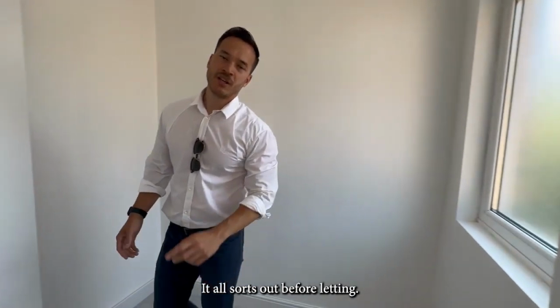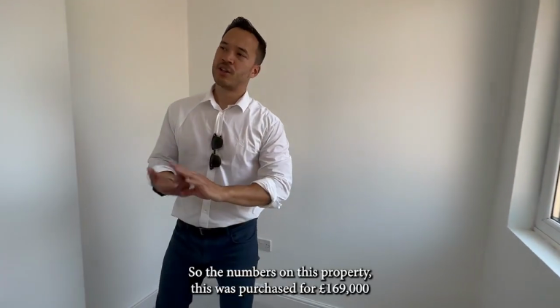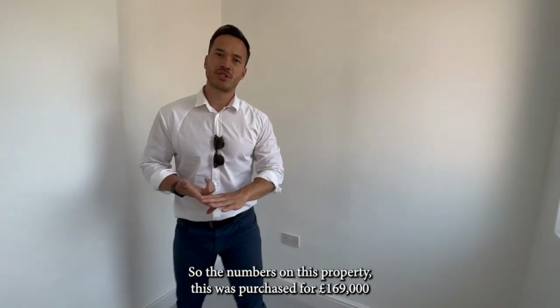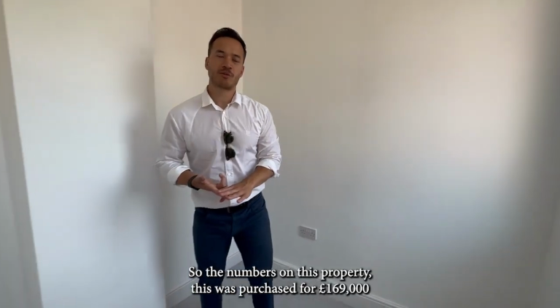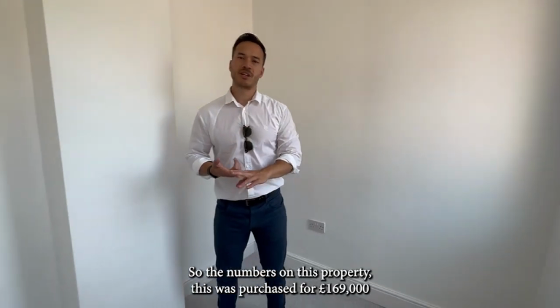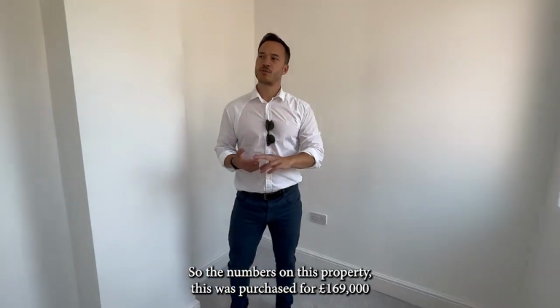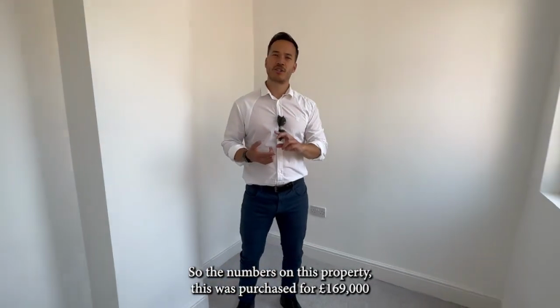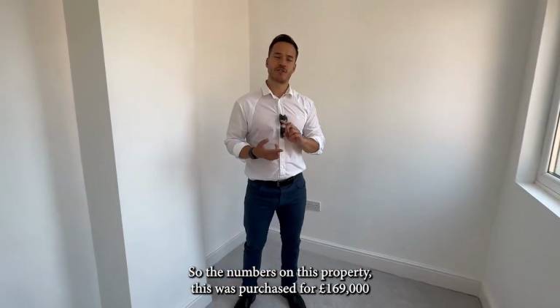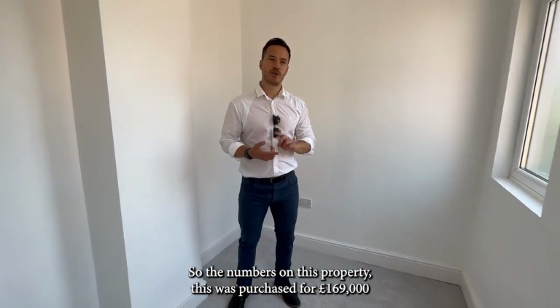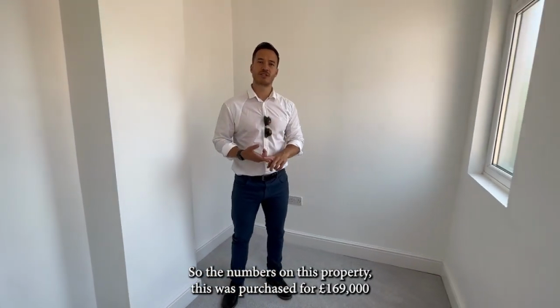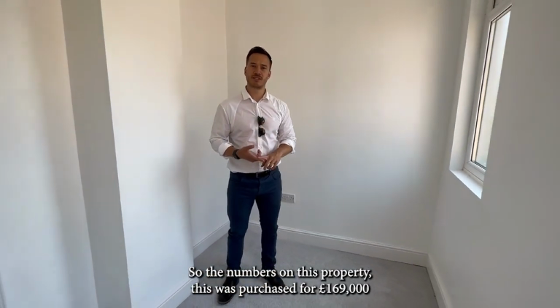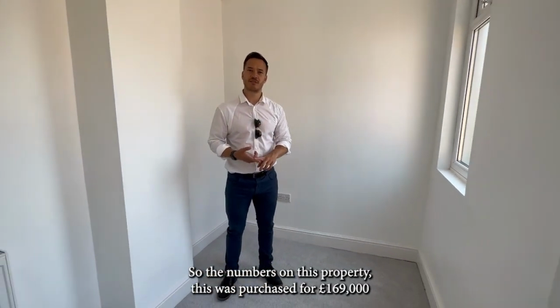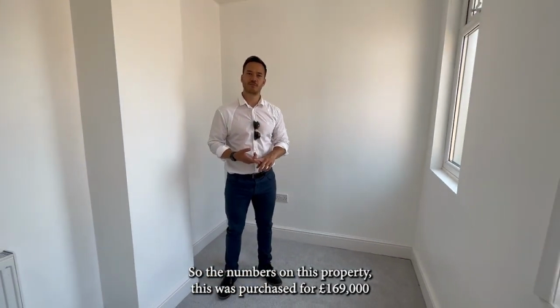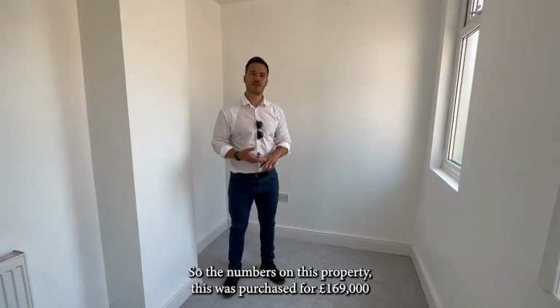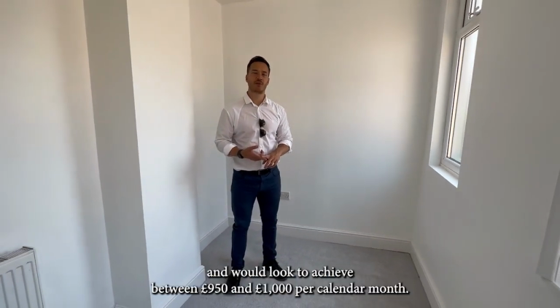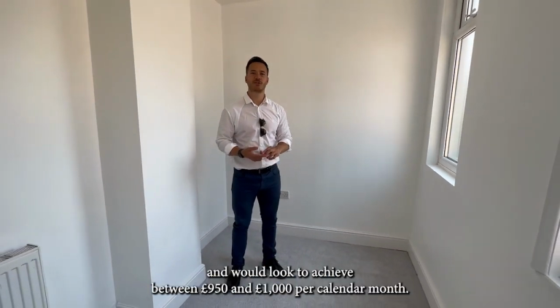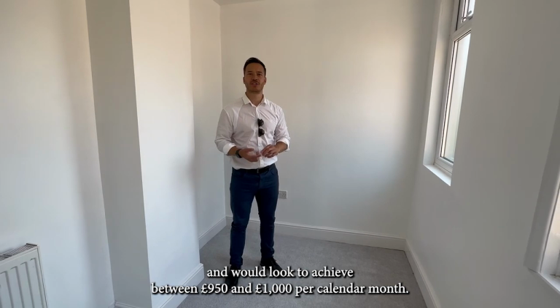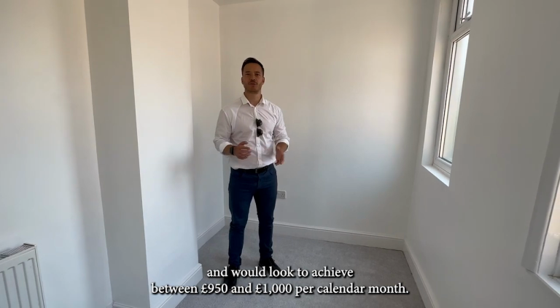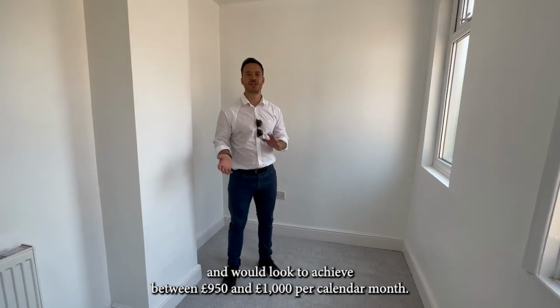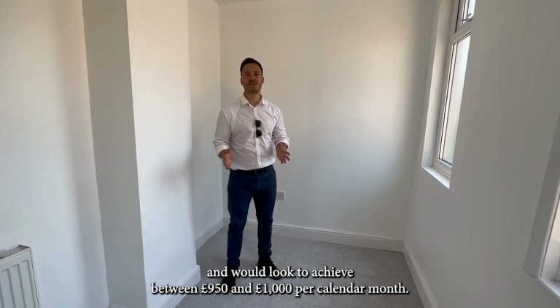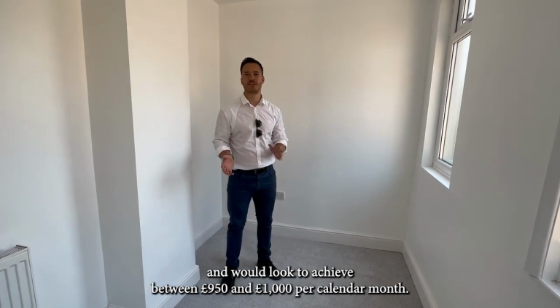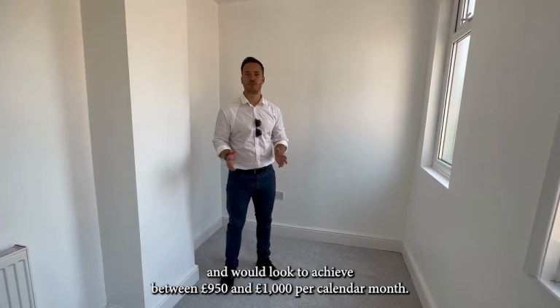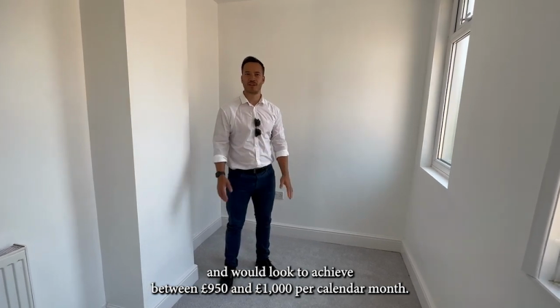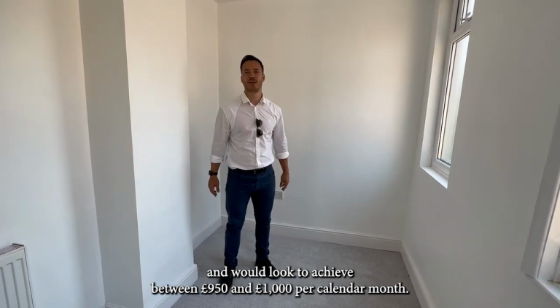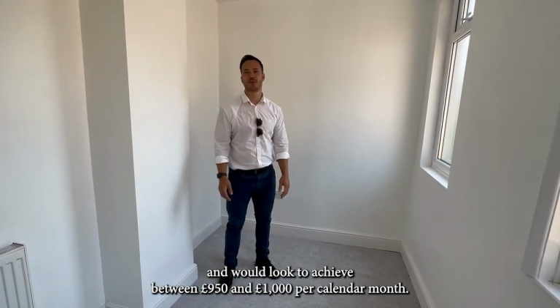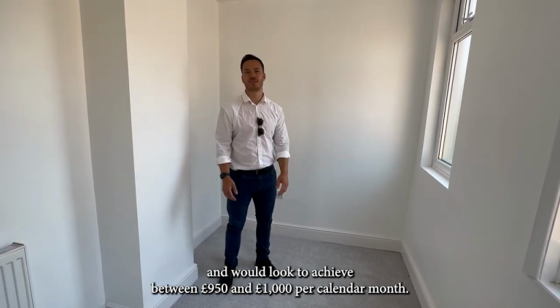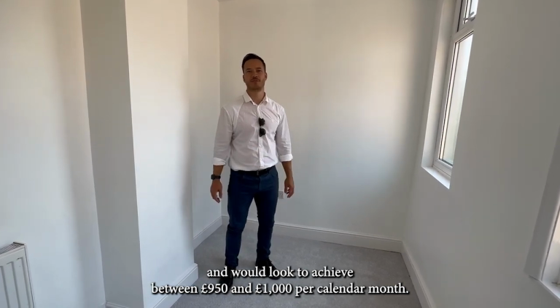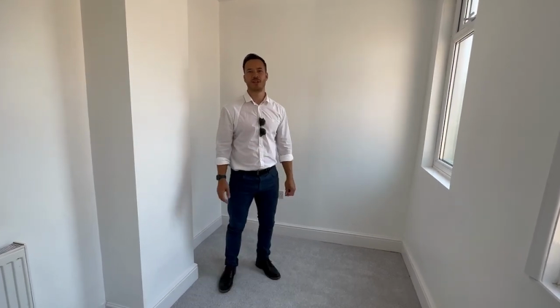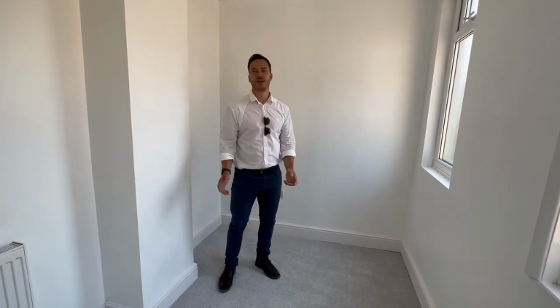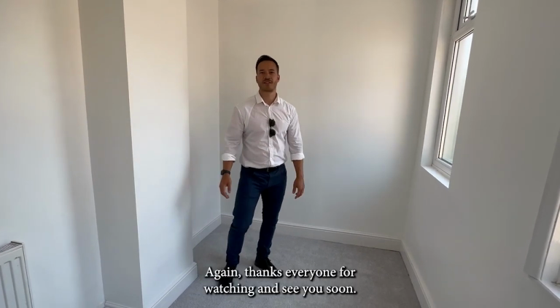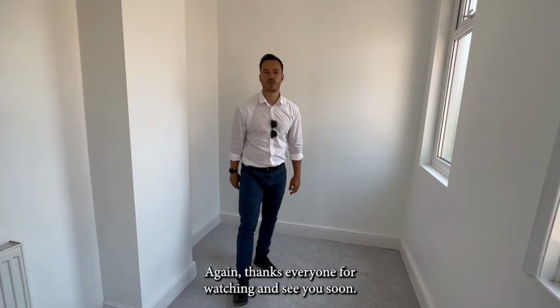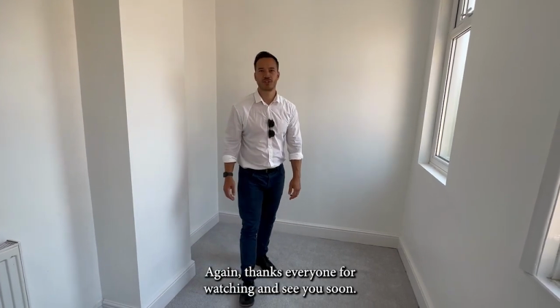So the numbers on this property: this was purchased for £169,000 and we look to achieve between £950 and £1,000 per month. Thanks everyone for watching.